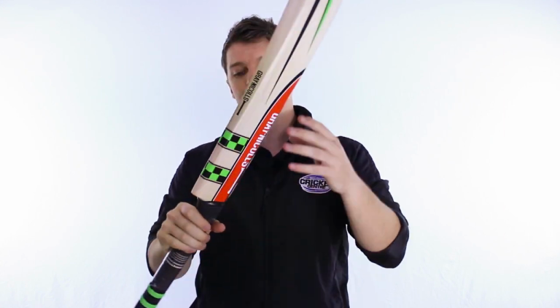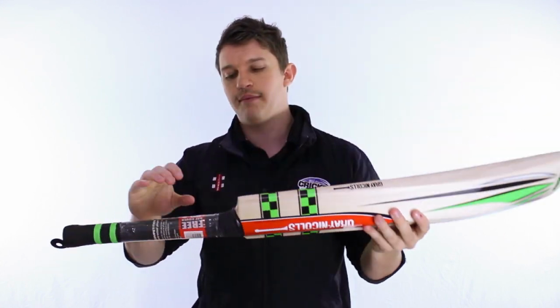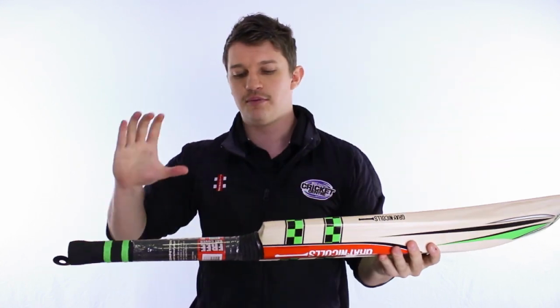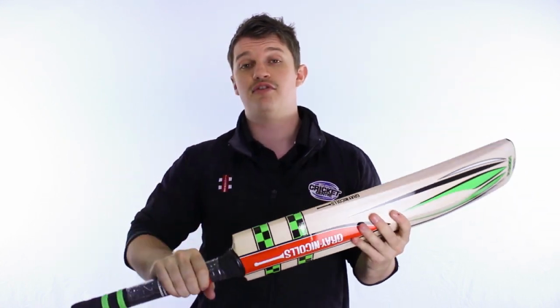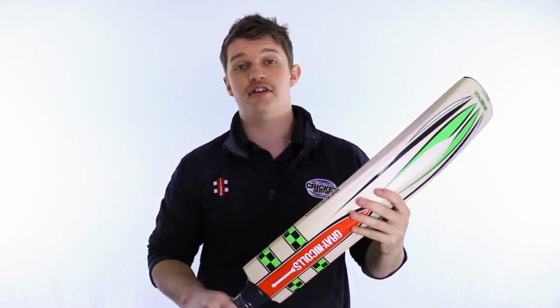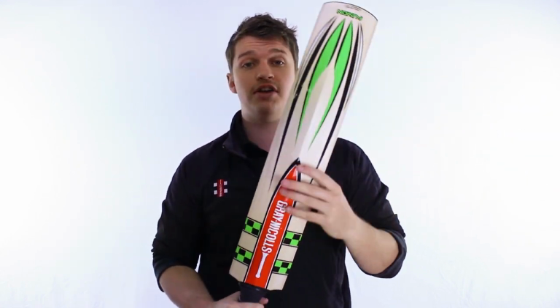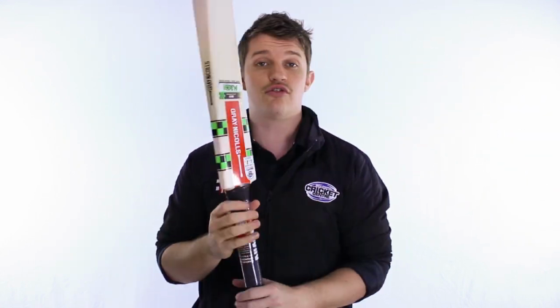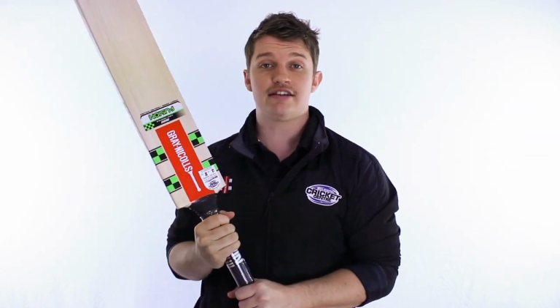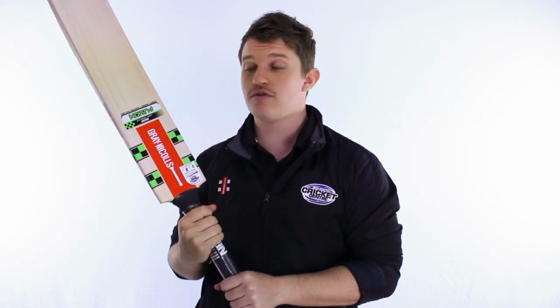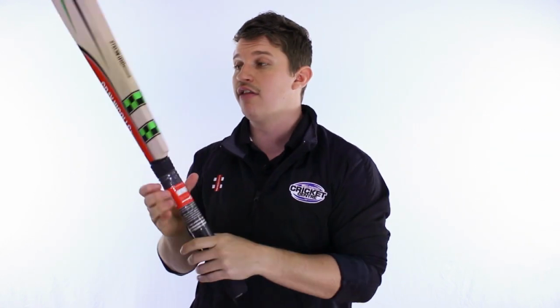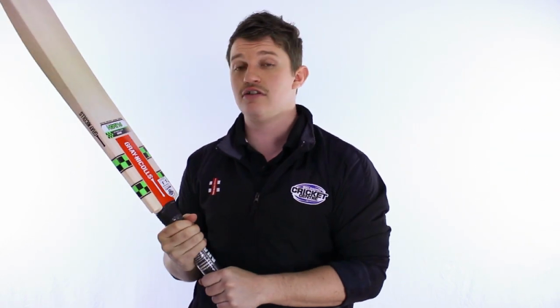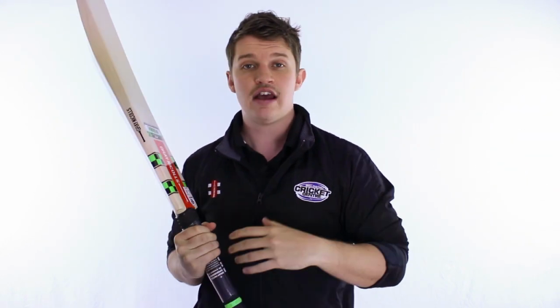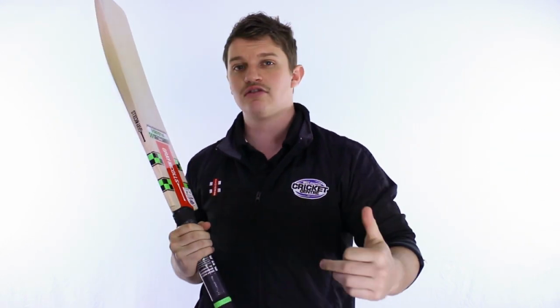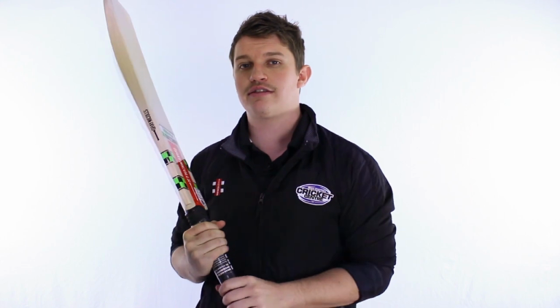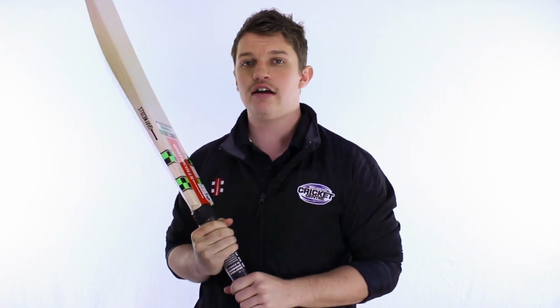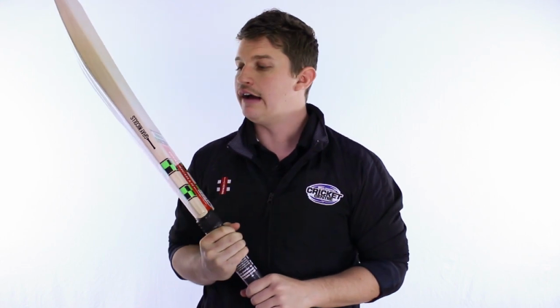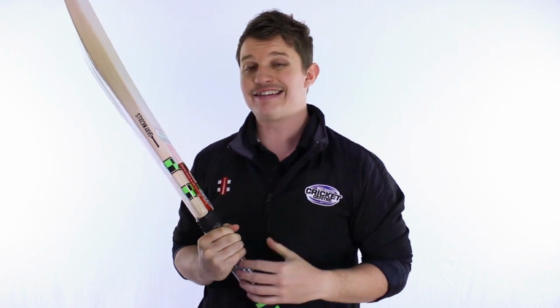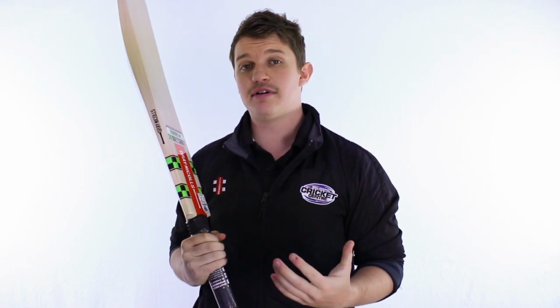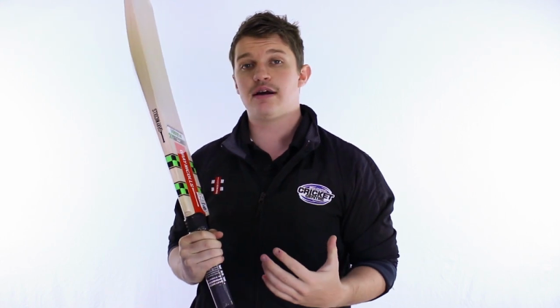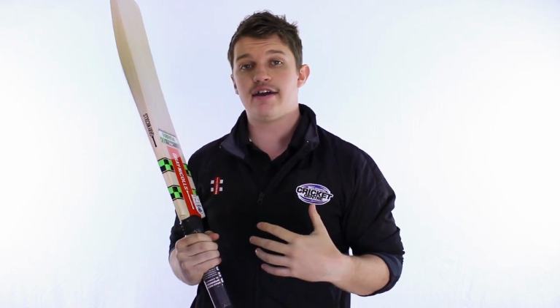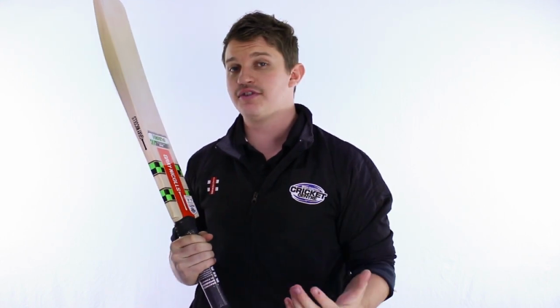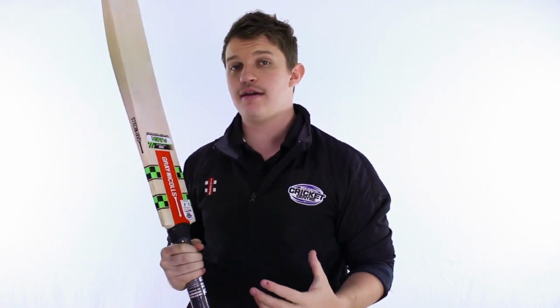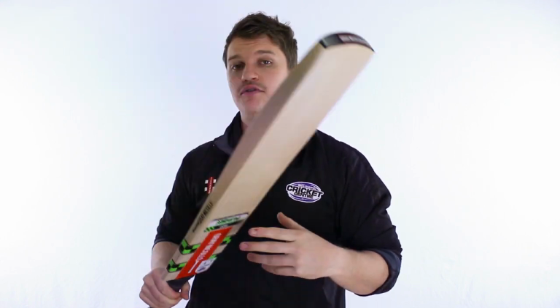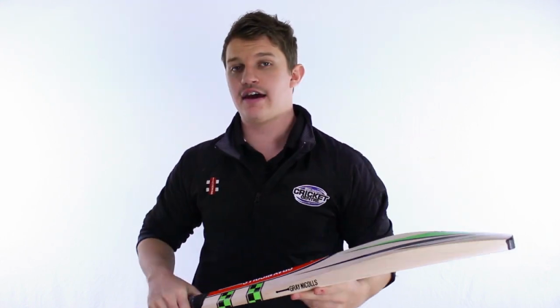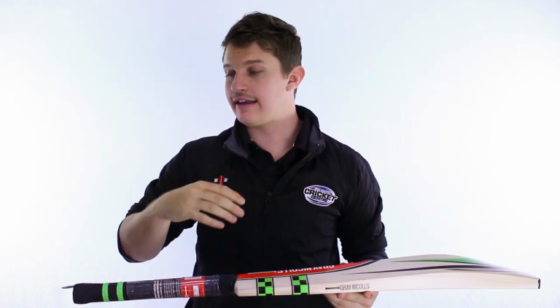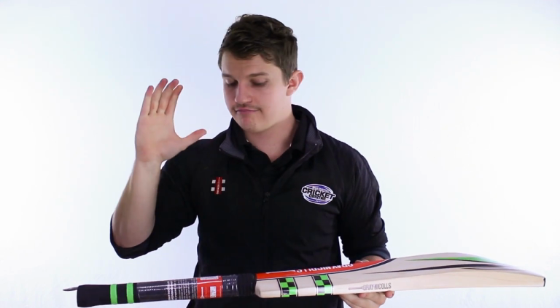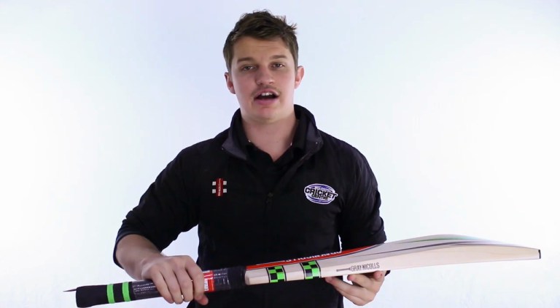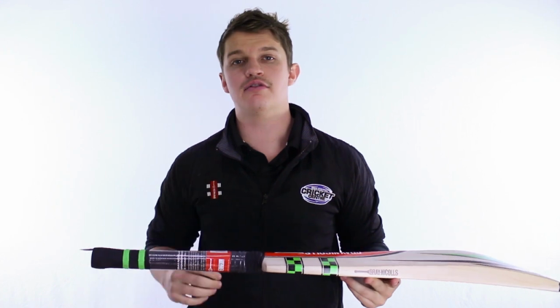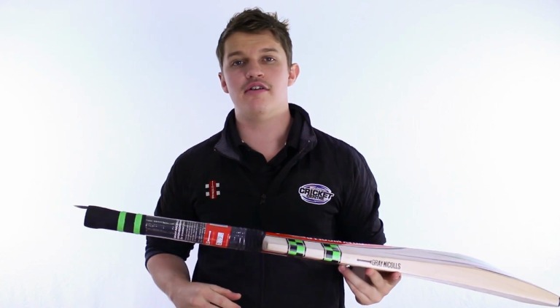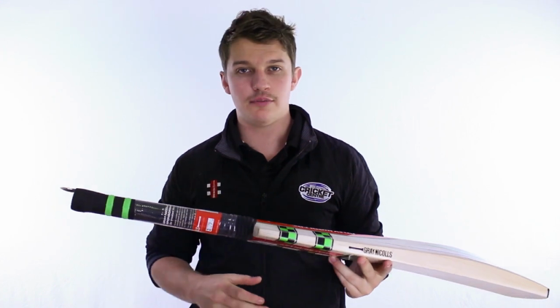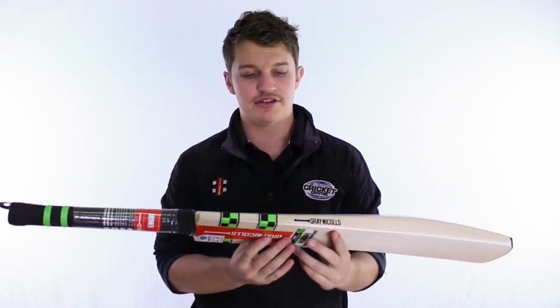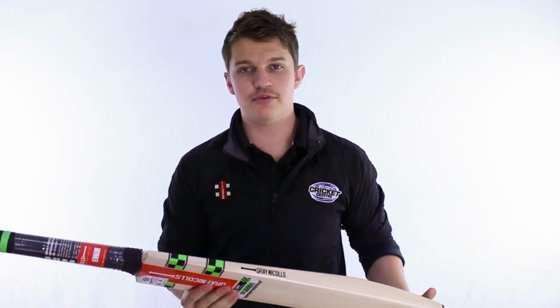Starting at the top, we've got the semi-oval Grey Knicks handle which they love to use — it's a little bit thinner and slimmer than some of the other handles out there, but if you want to counteract that, chuck another grip on over the top. It's nice and simple.